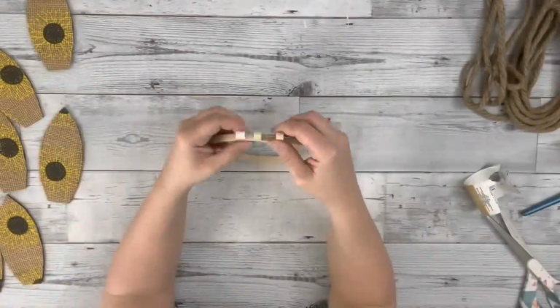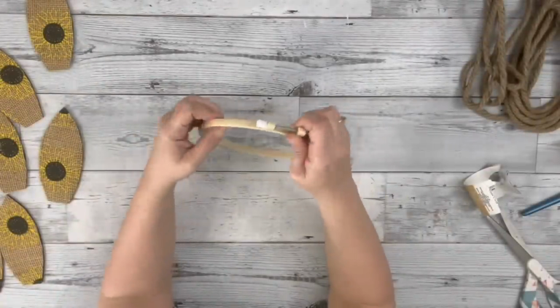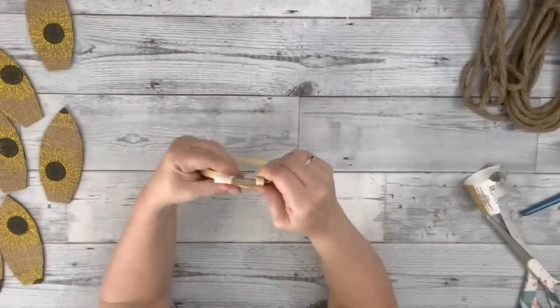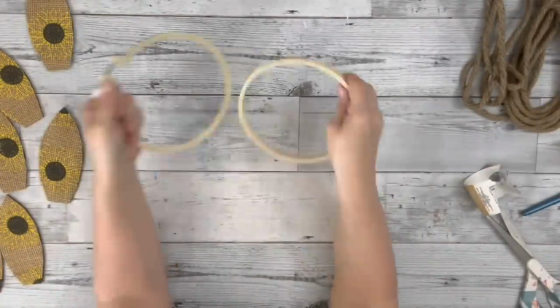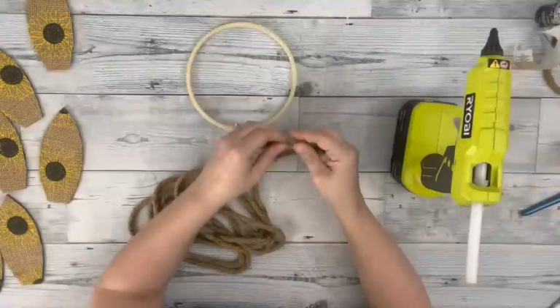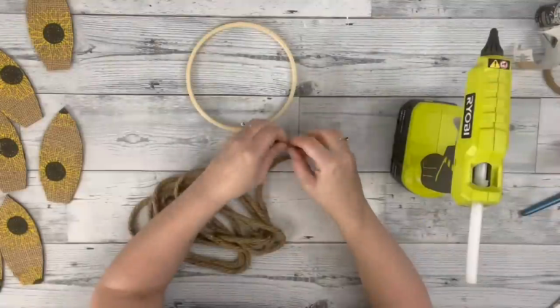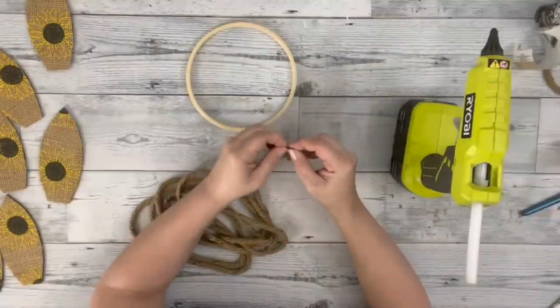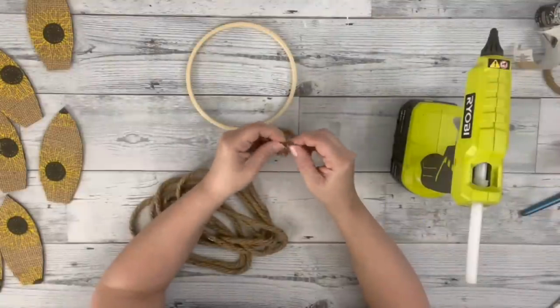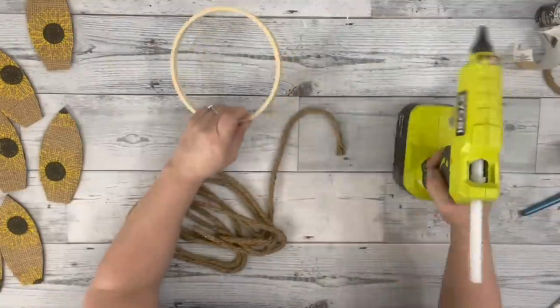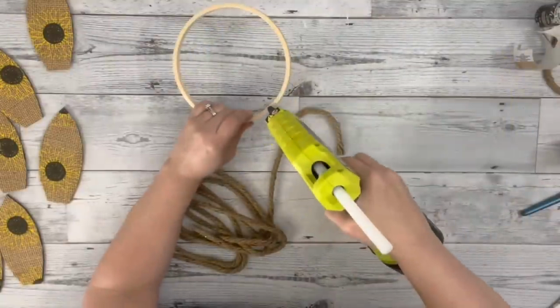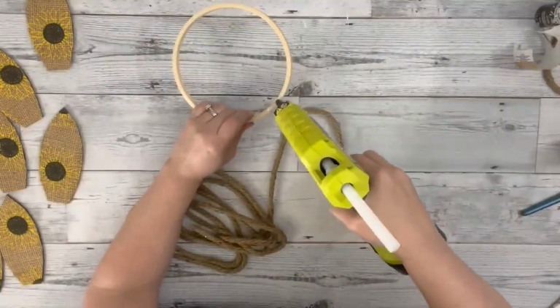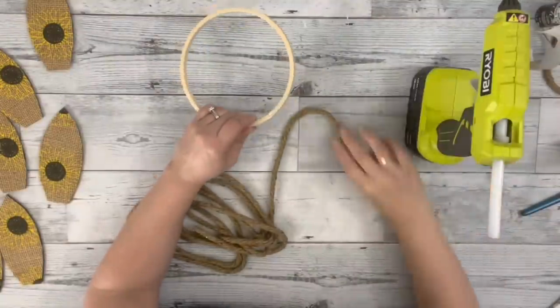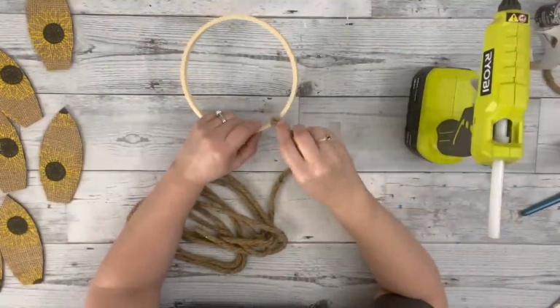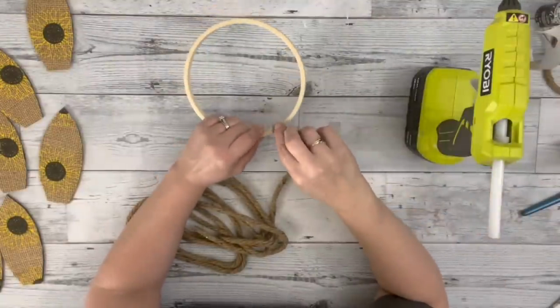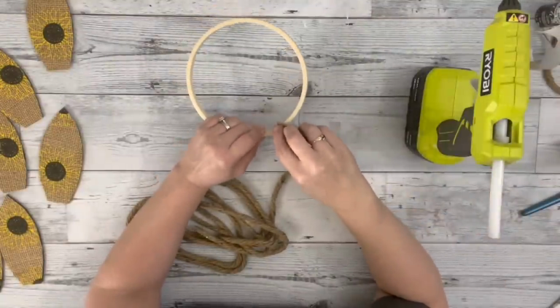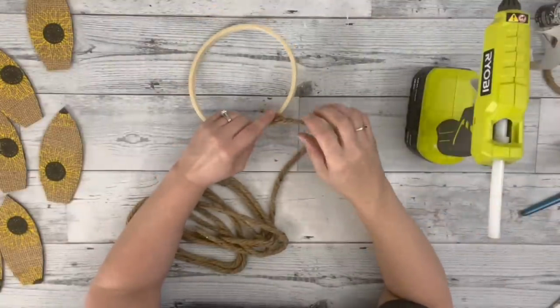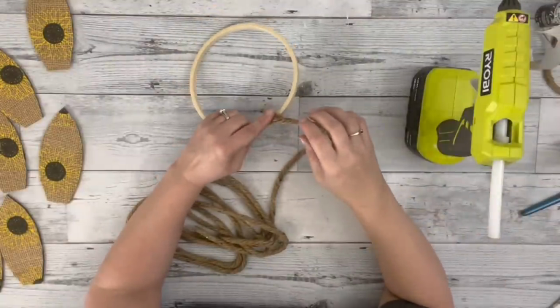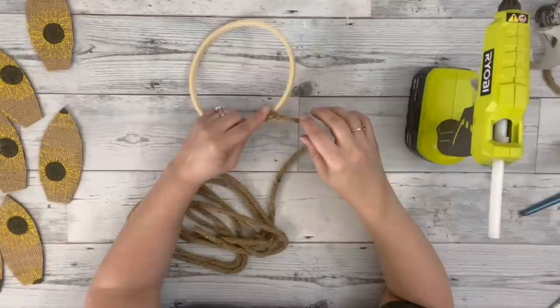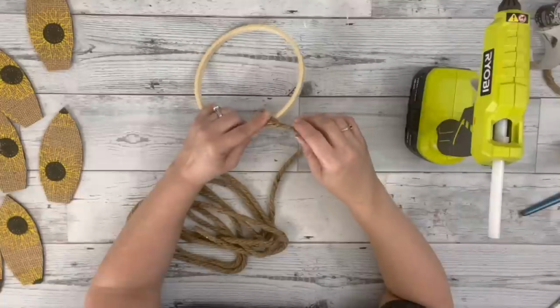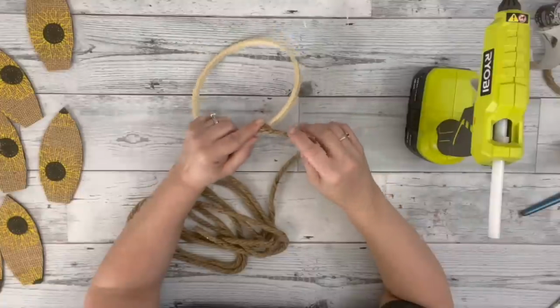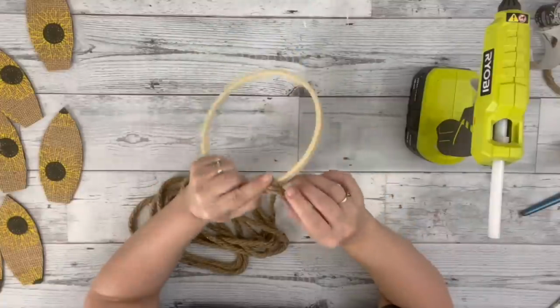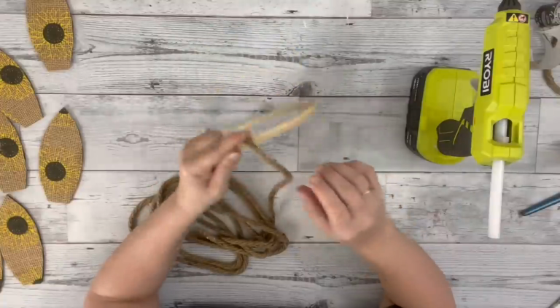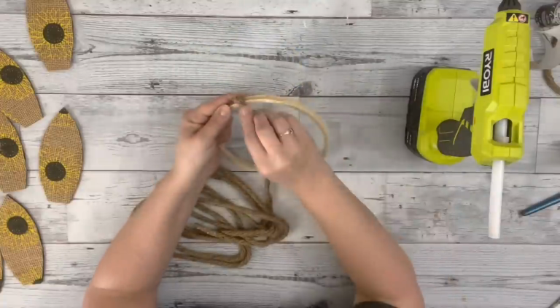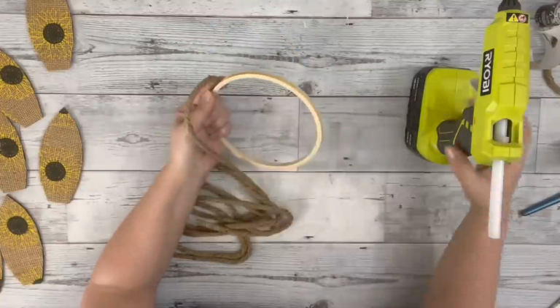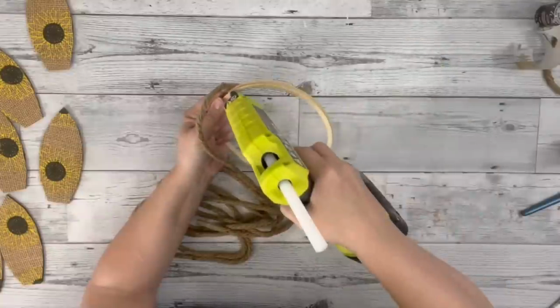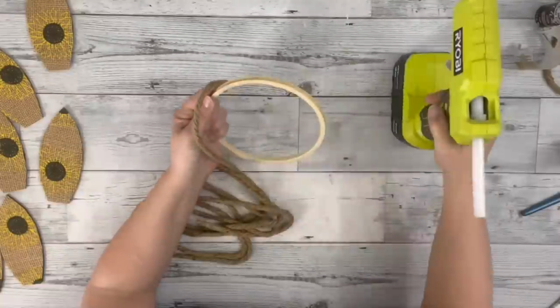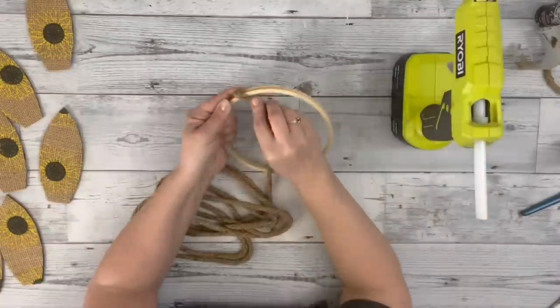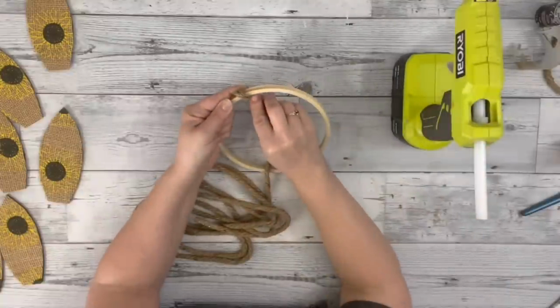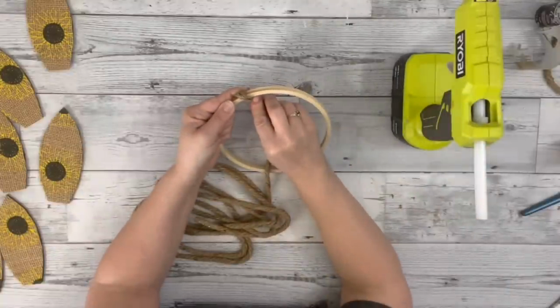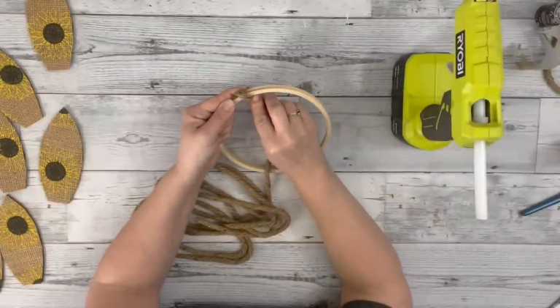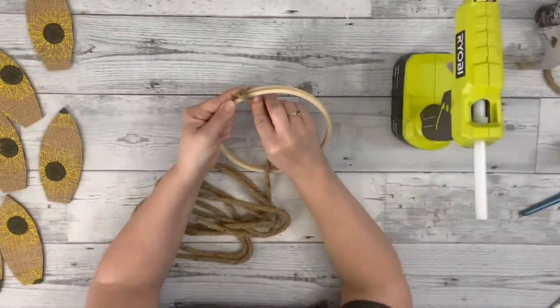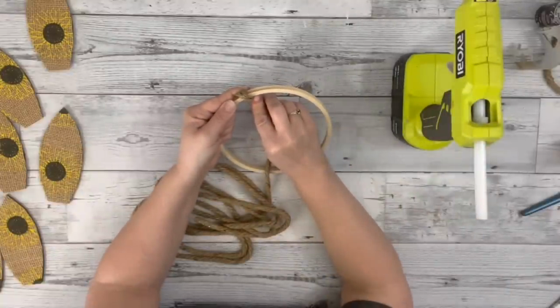Next I removed the outer ring from the embroidery hoop — this was a six inch one from Dollar Tree. Then I took some nautical rope, also from Dollar Tree, and hot glued it on the ring, just kept wrapping it around until it was completely covered.